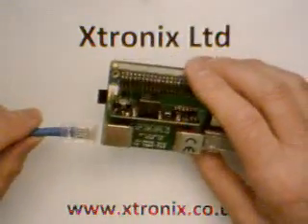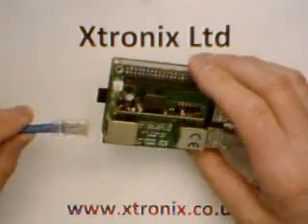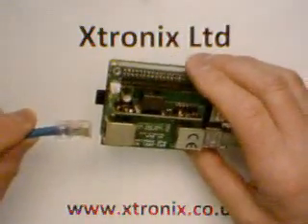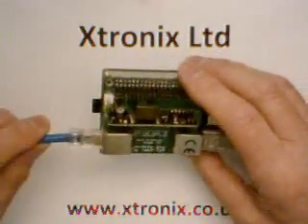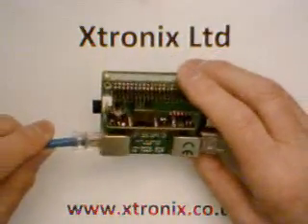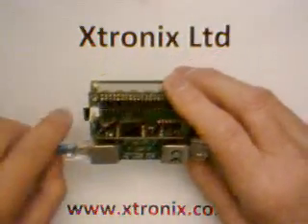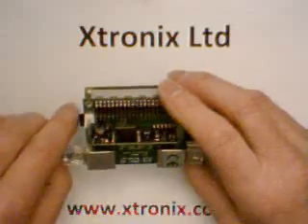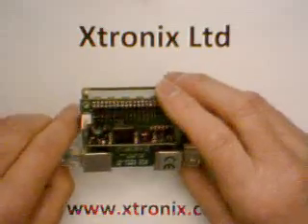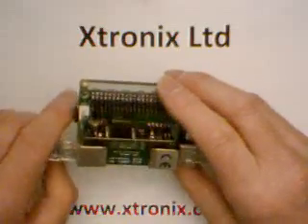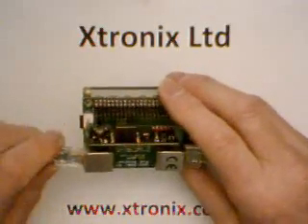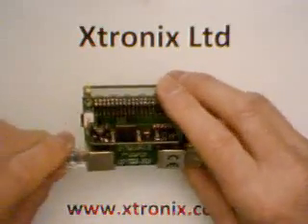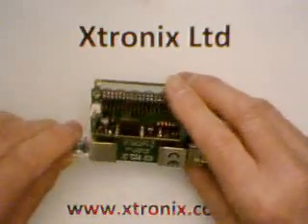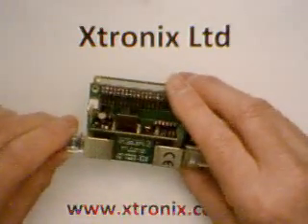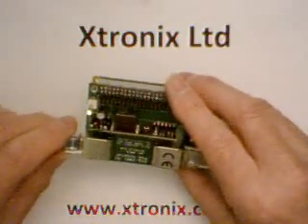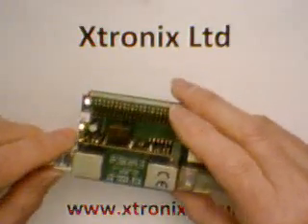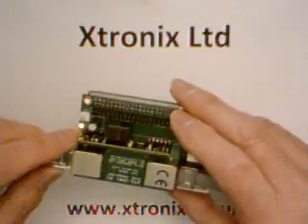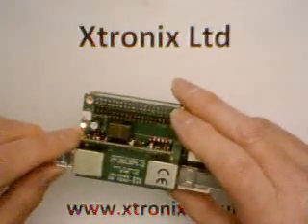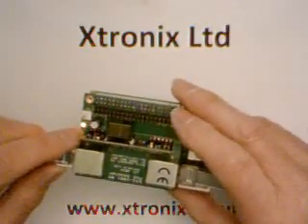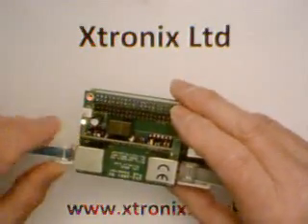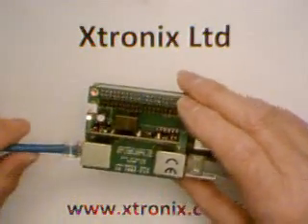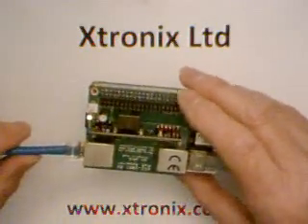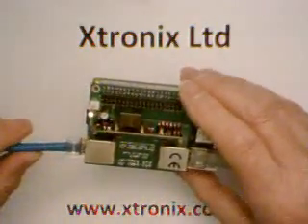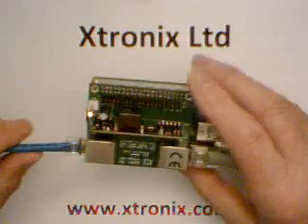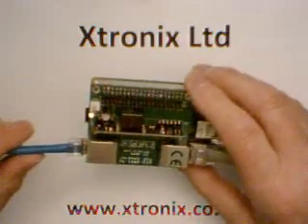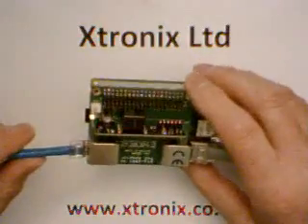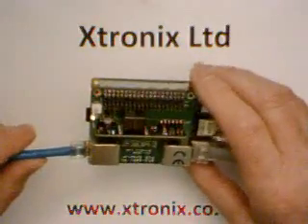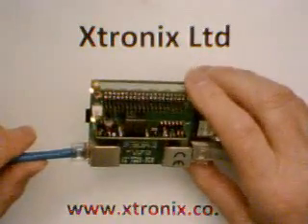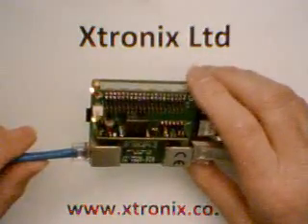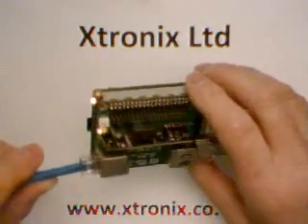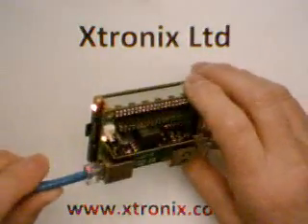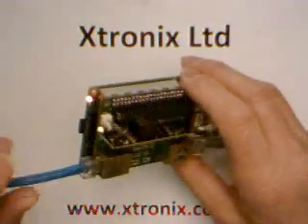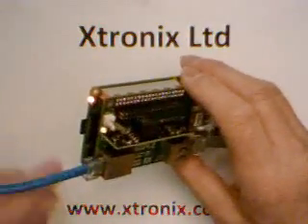and you plug it into this connector here. Then this light comes on, indicating that power is being supplied to the Raspberry Pi,